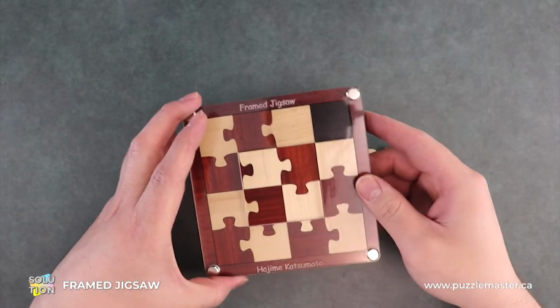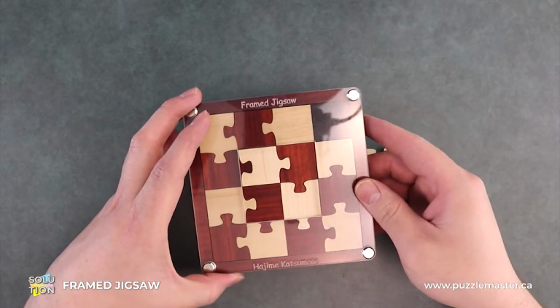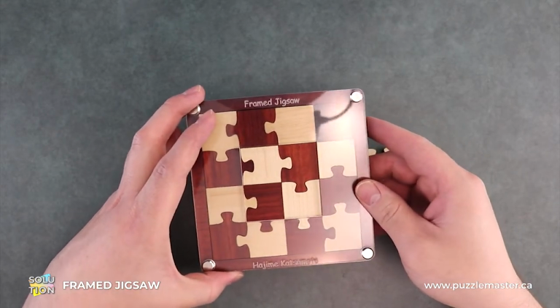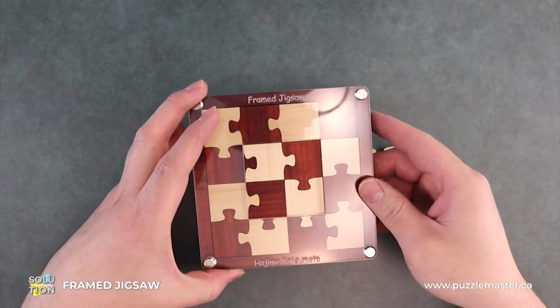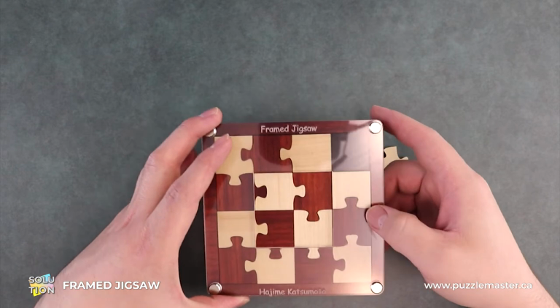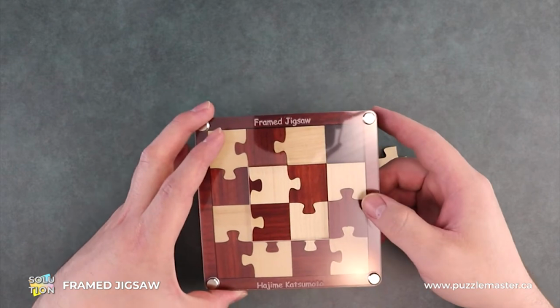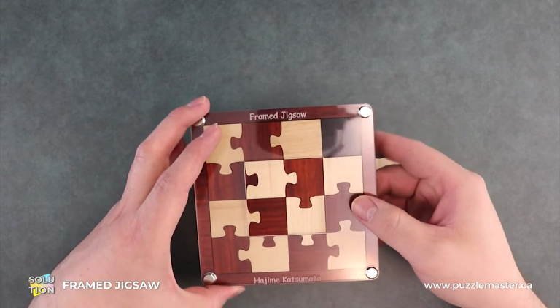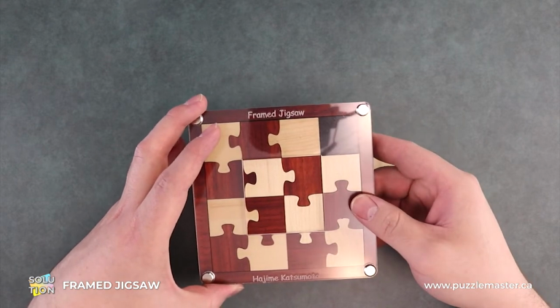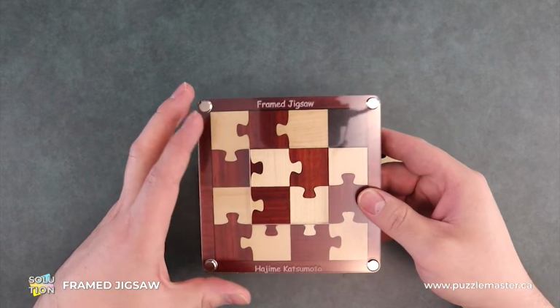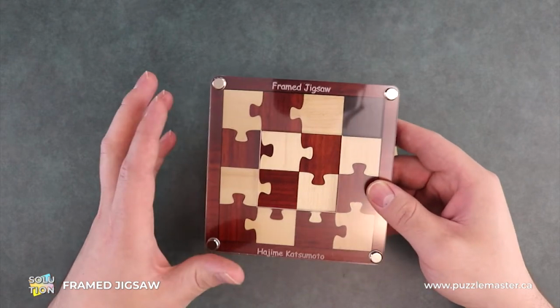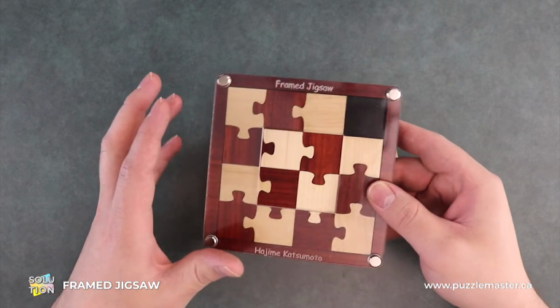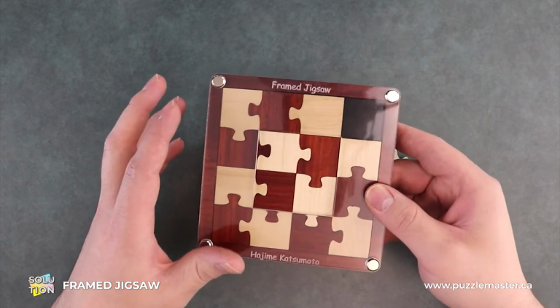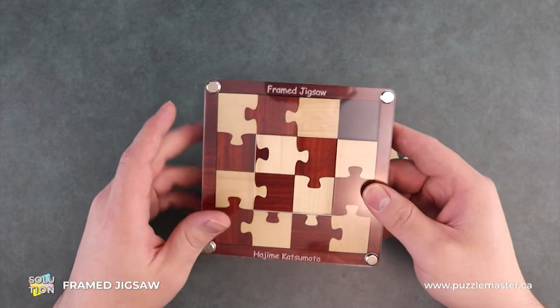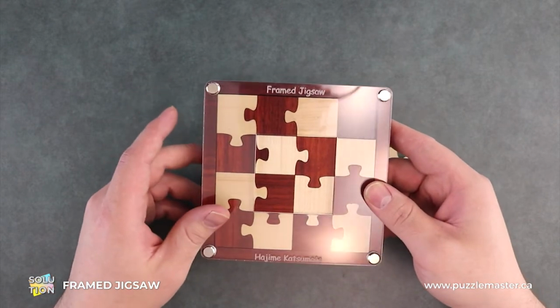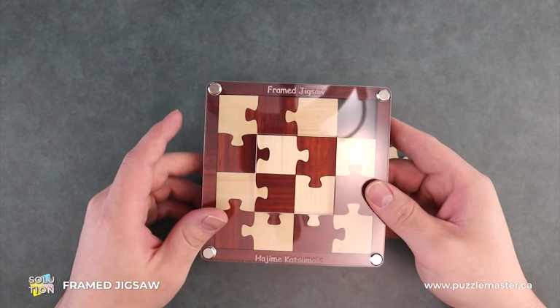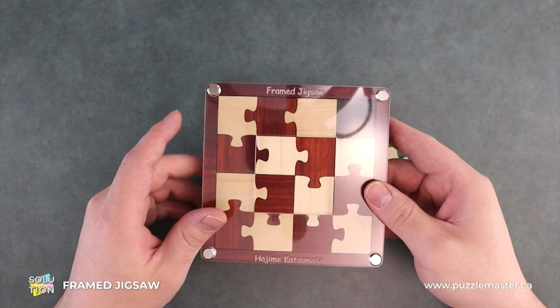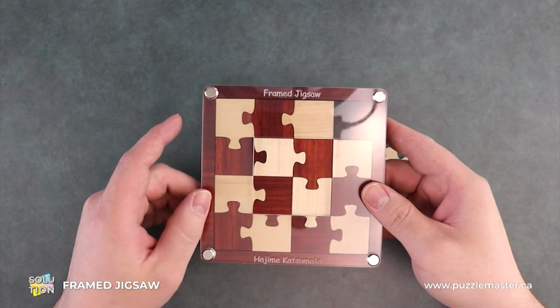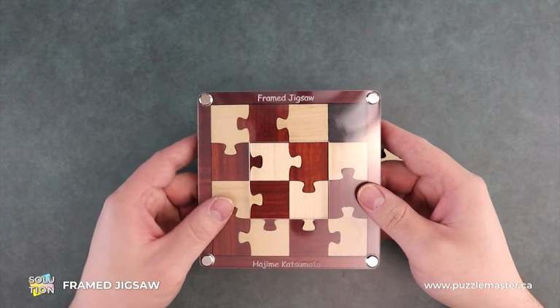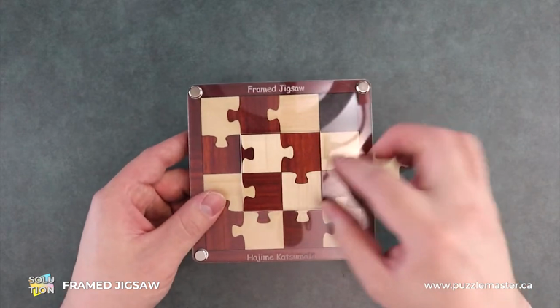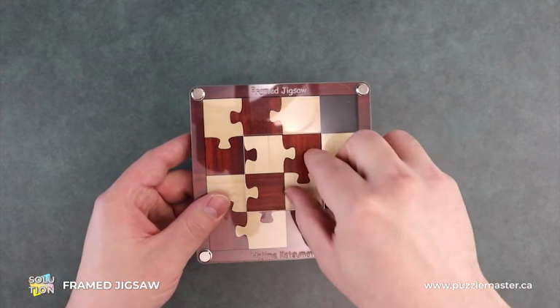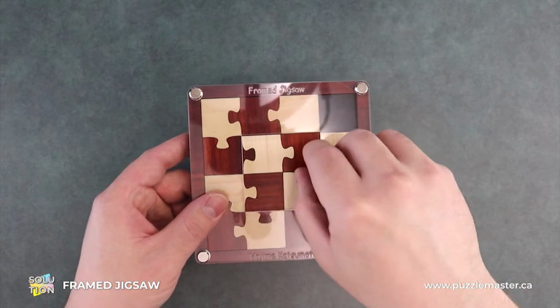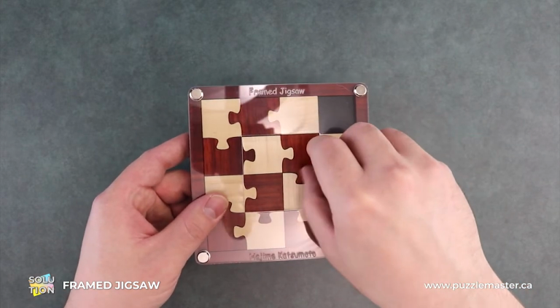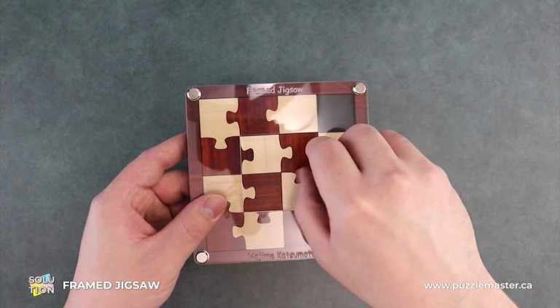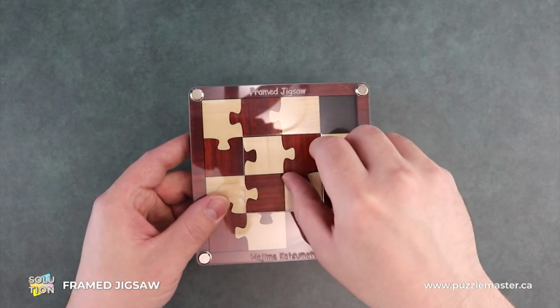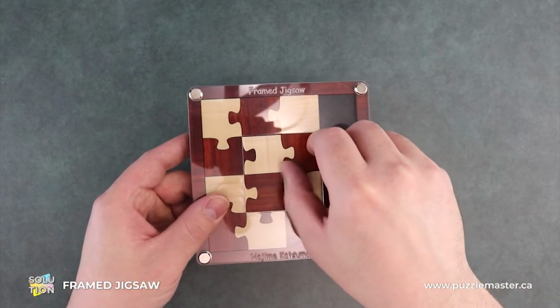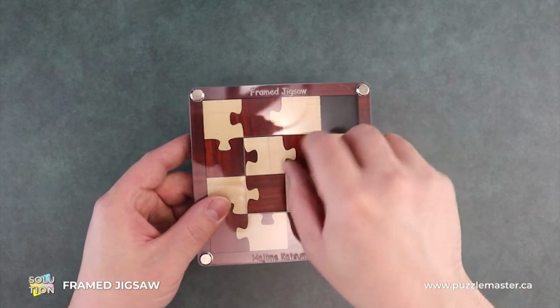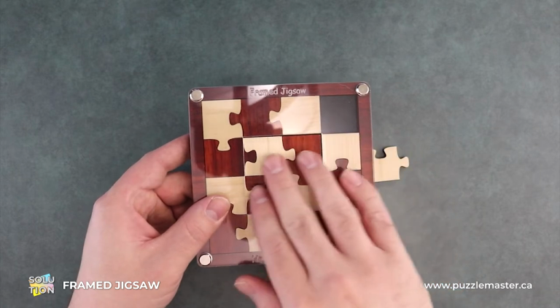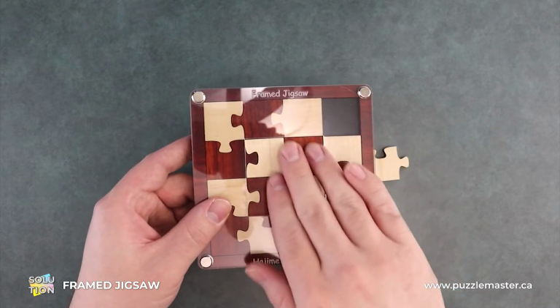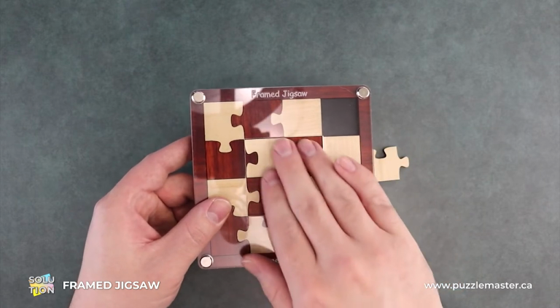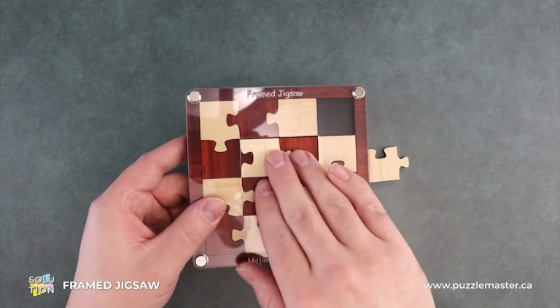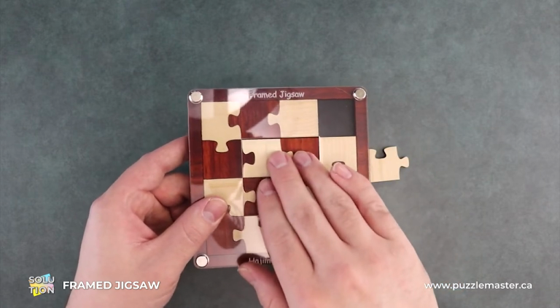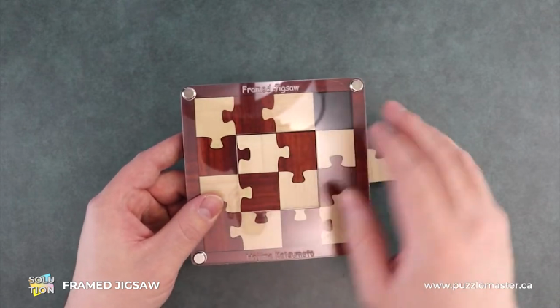You're going to see me move this off camera a lot, and that's just so I can slap the pieces out of the frame. There's not really any other way to get them out. They're very nice and clean to each other — very form fitting.